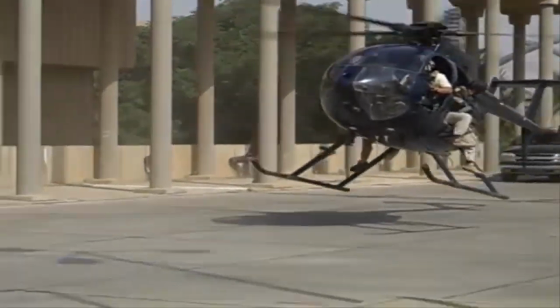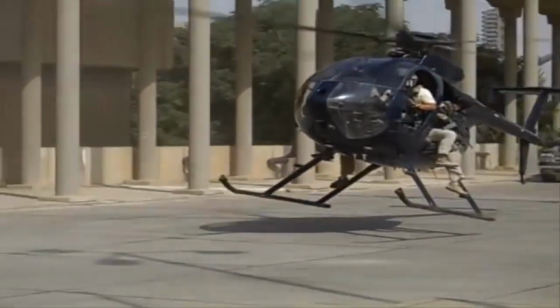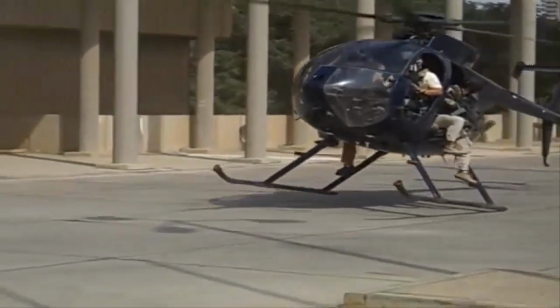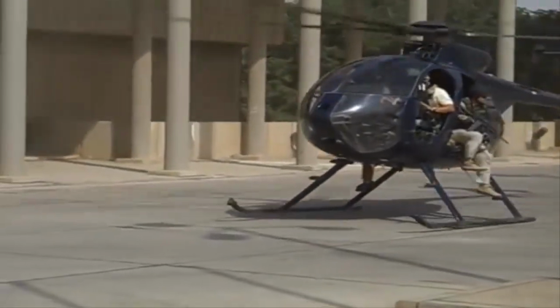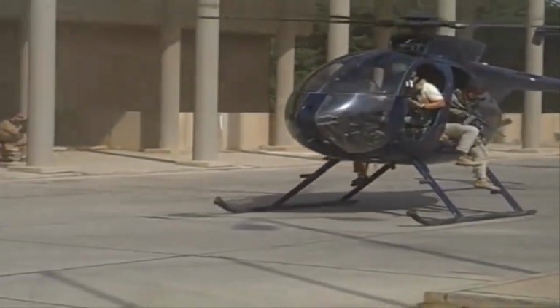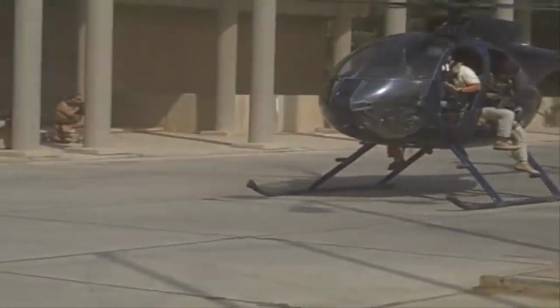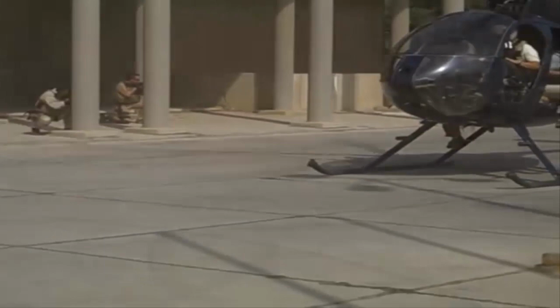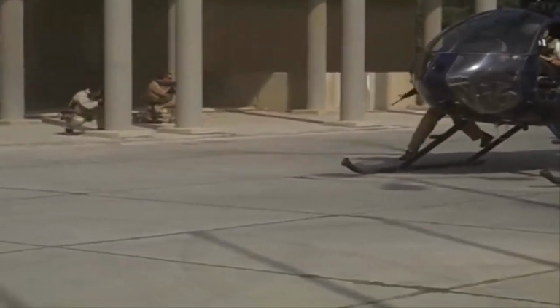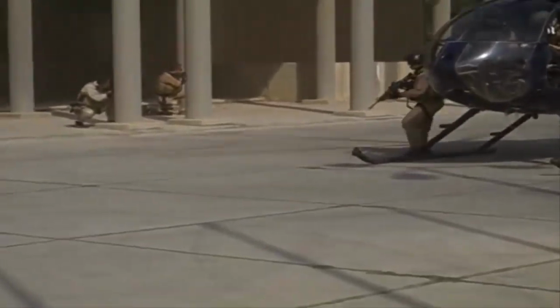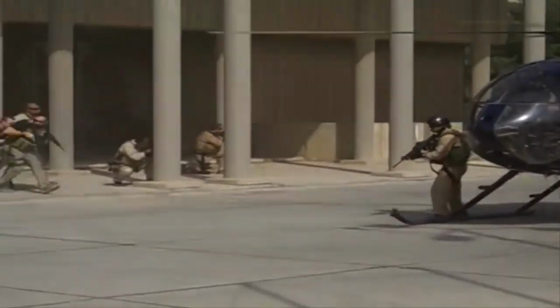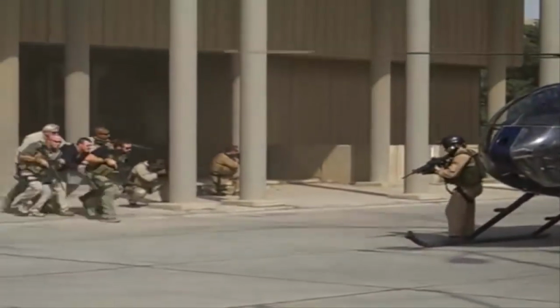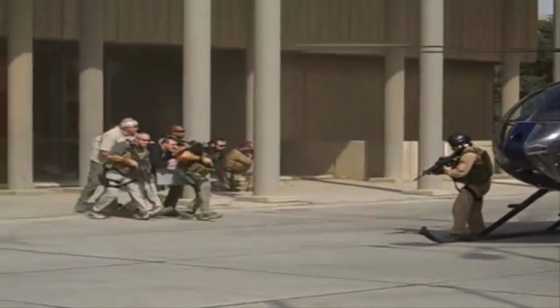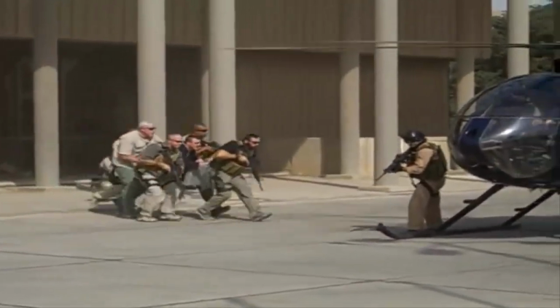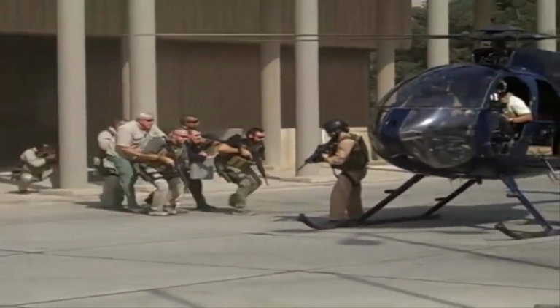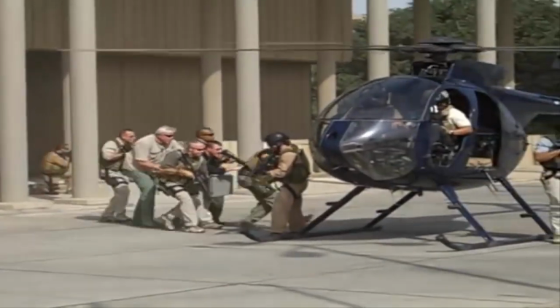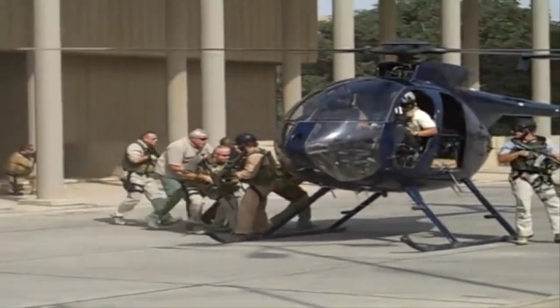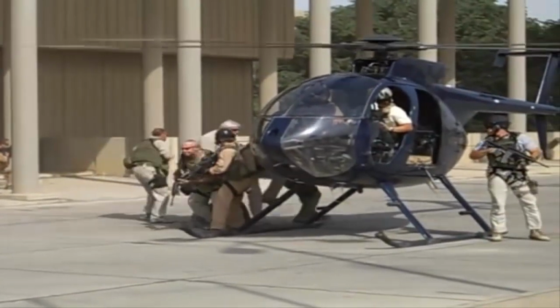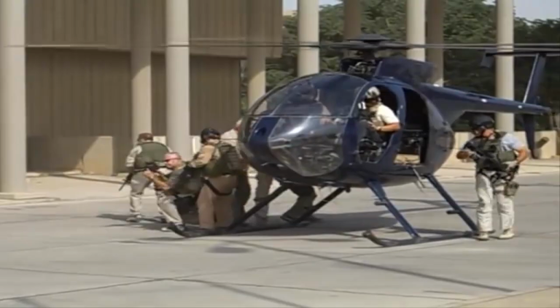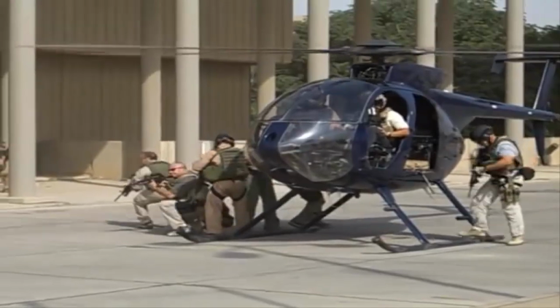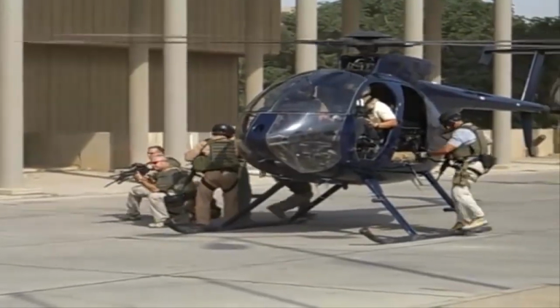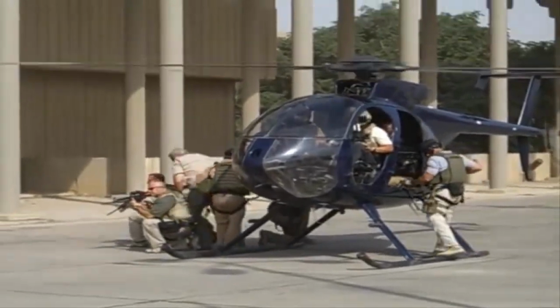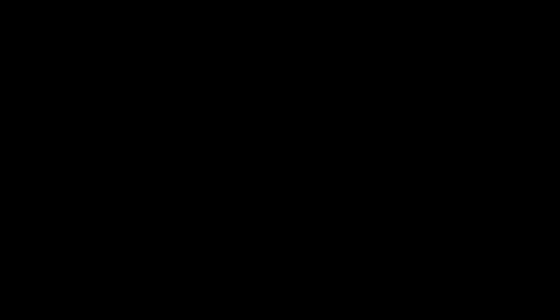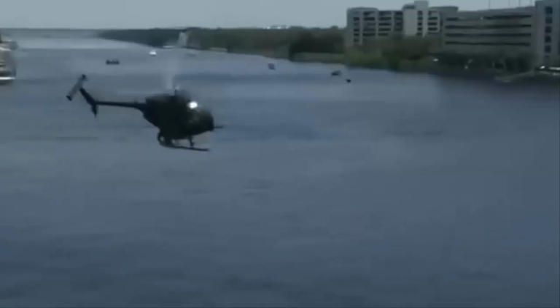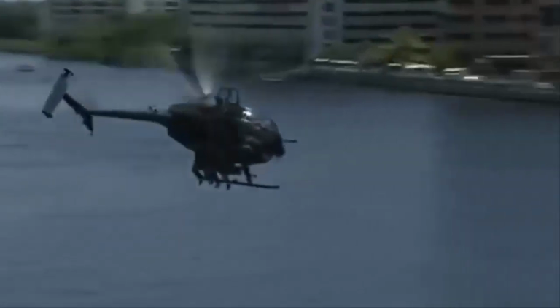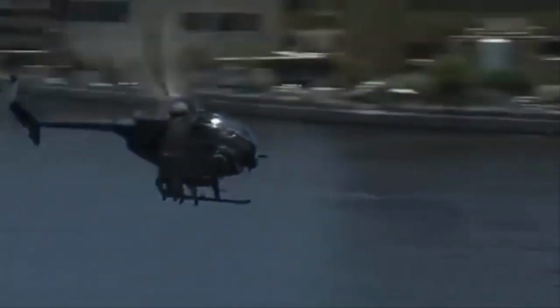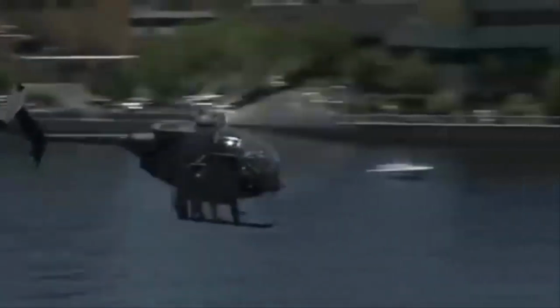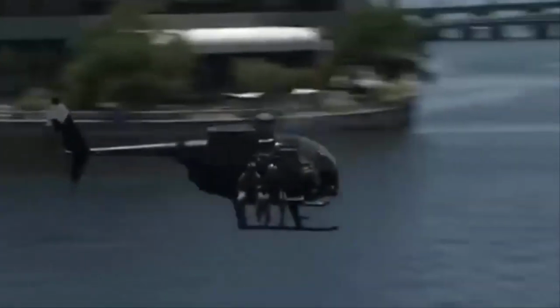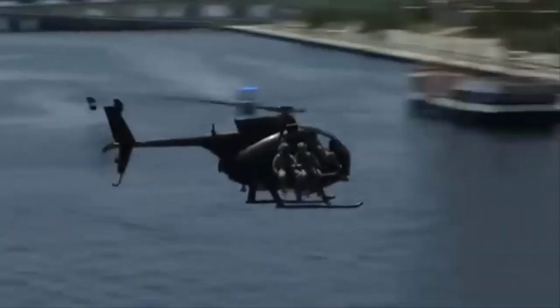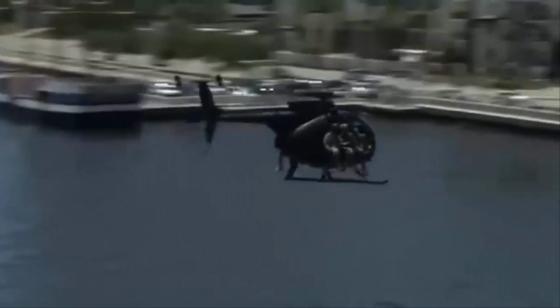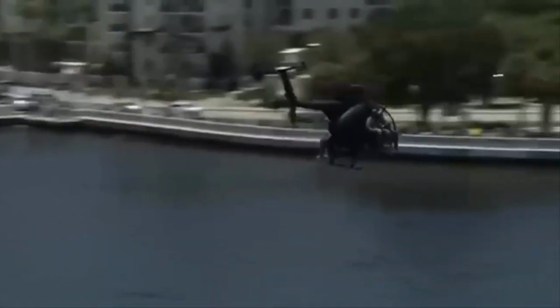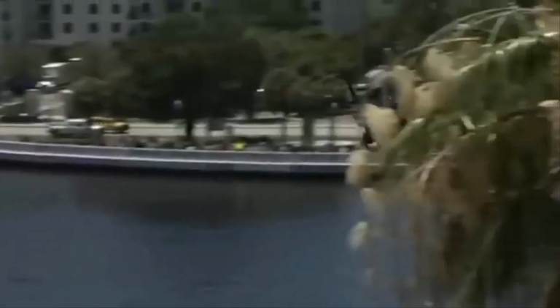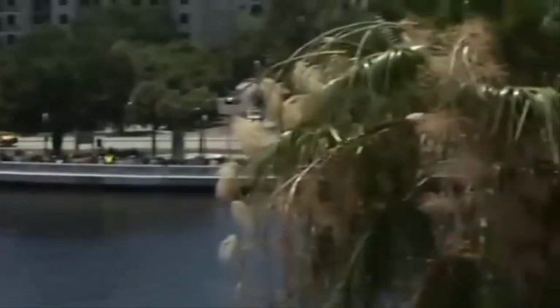The MH-6 is a smaller alternative to the MH-60 helicopters. AH-6s normally carry their own sensor suites, unless operating with an MH-6, which takes over the sensor role. This allows the AH-6 to carry more armament.